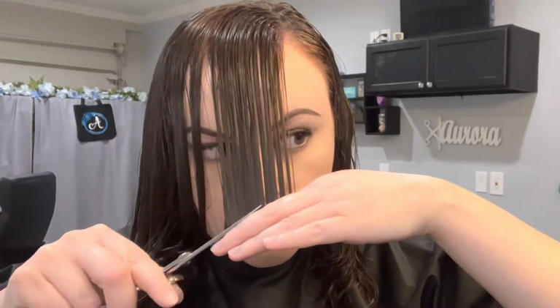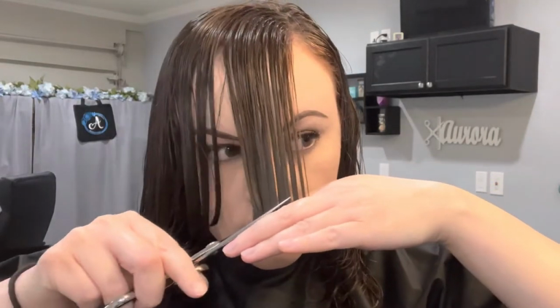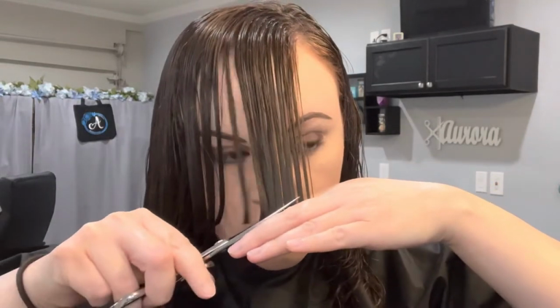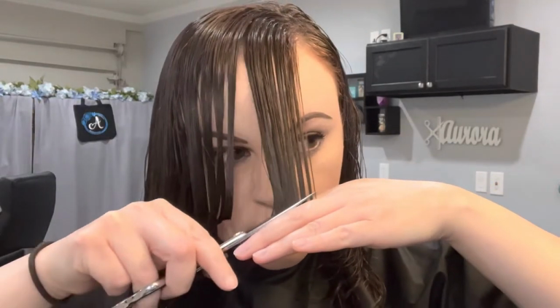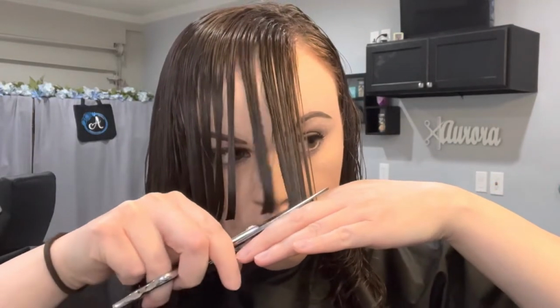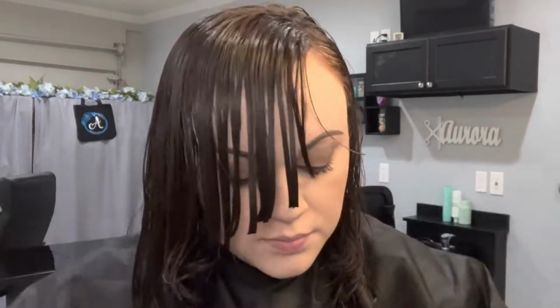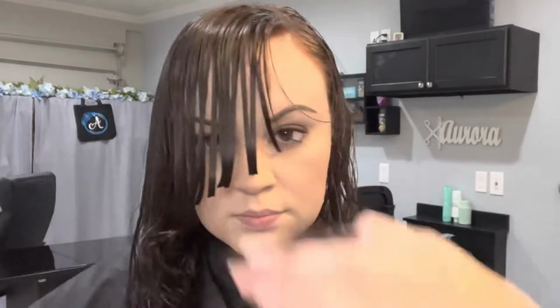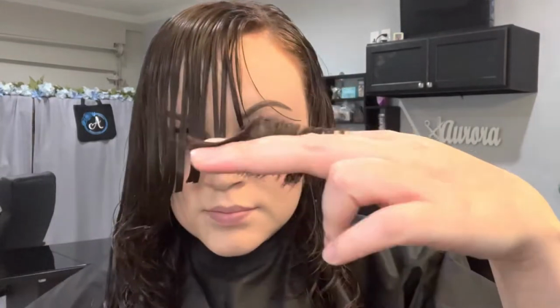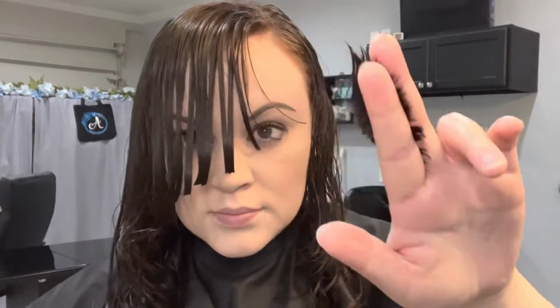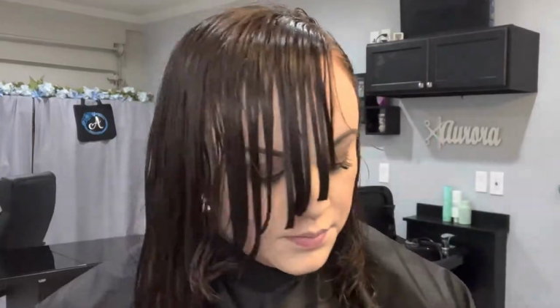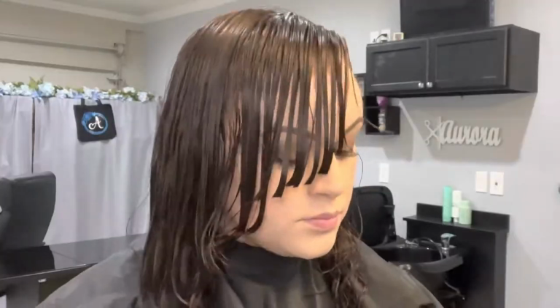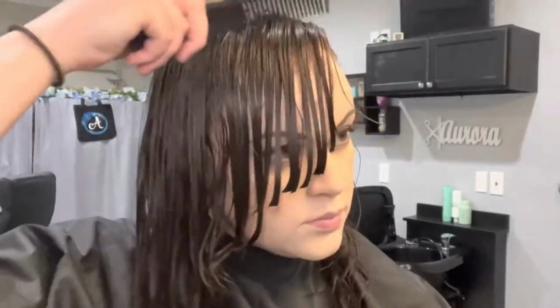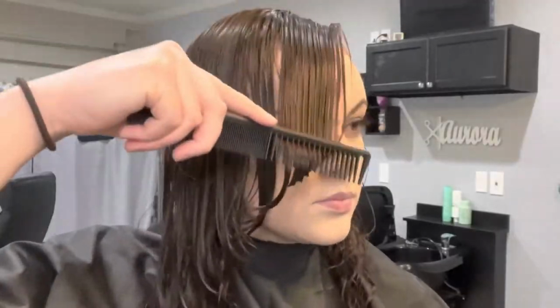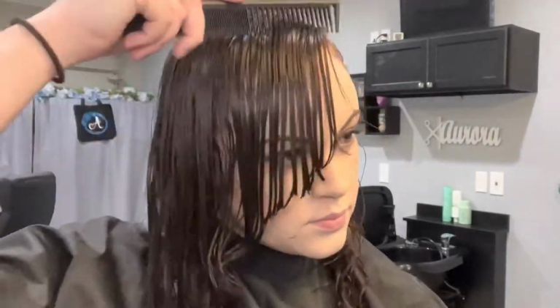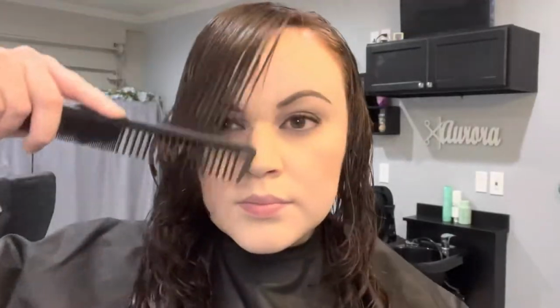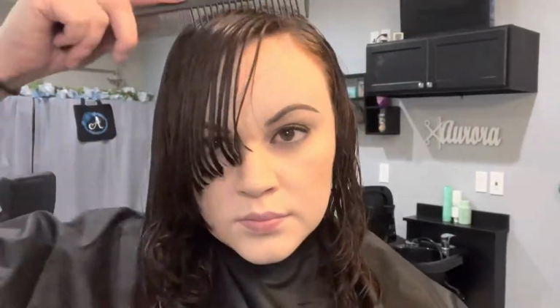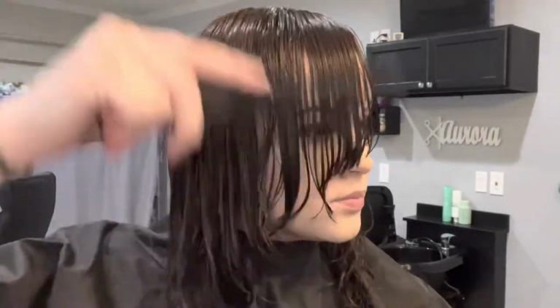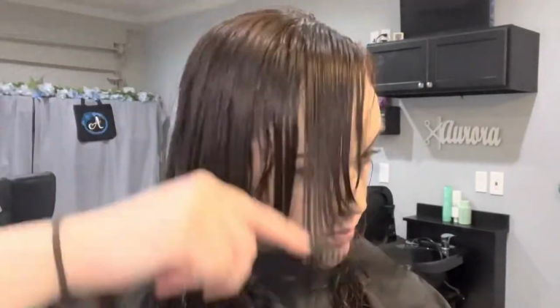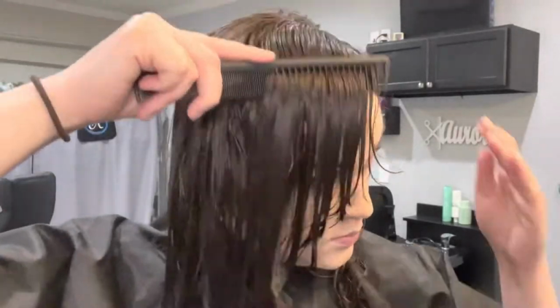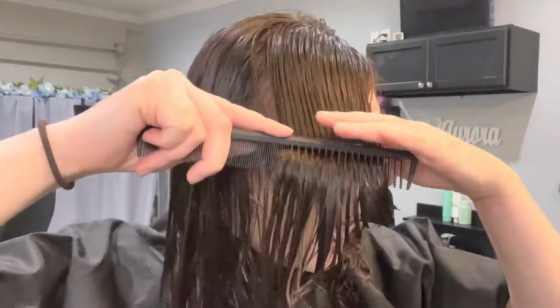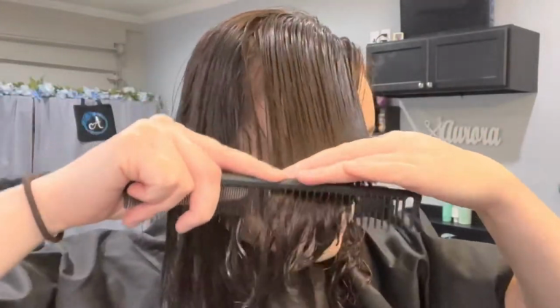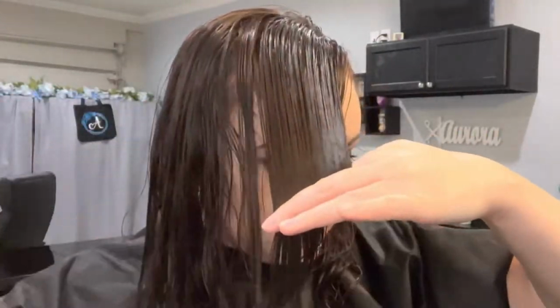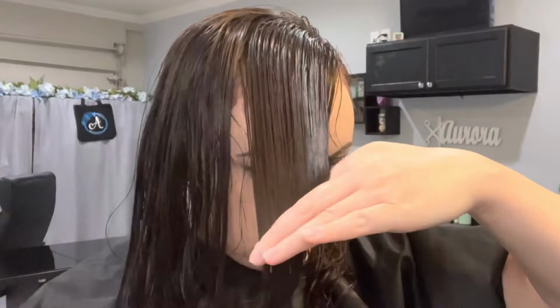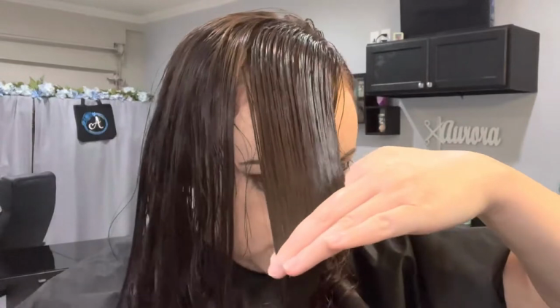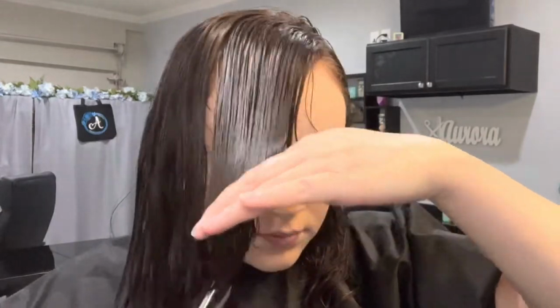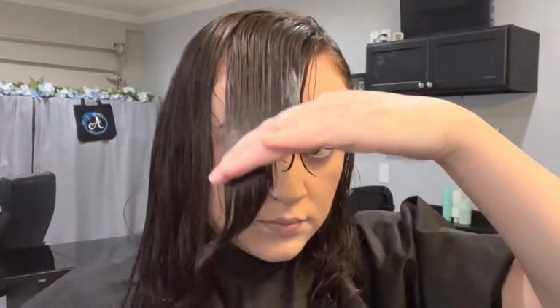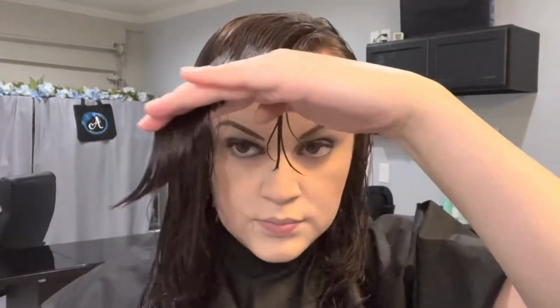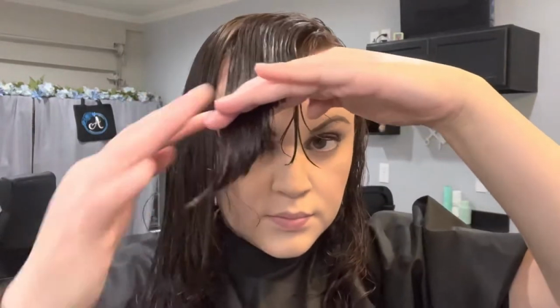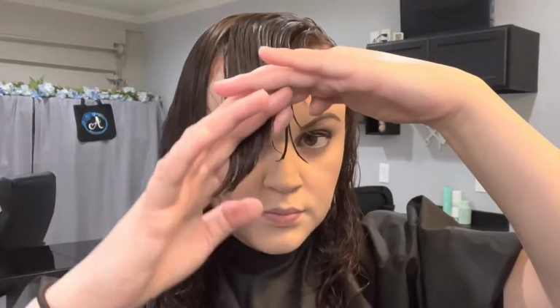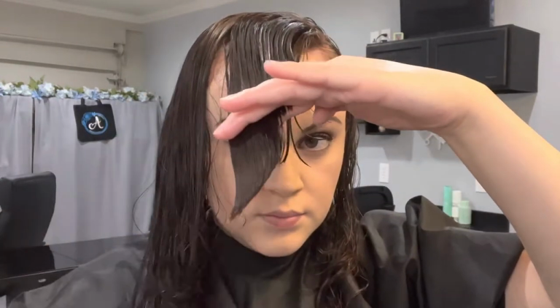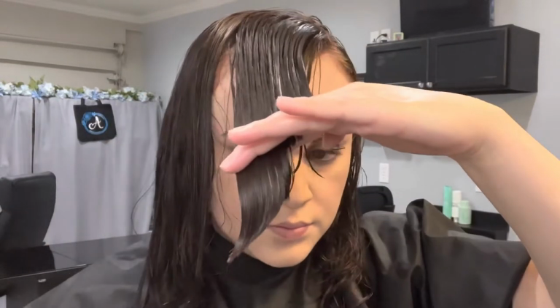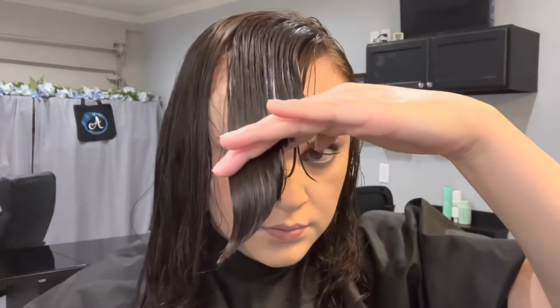This is the only time I'm cutting above my fingers. When I made the cut, I made my fingers parallel to the ends — my ends are at an angle, so my fingers are at an angle — and that's to ensure that I'm cutting evenly.